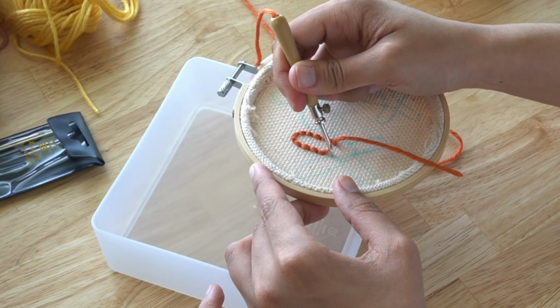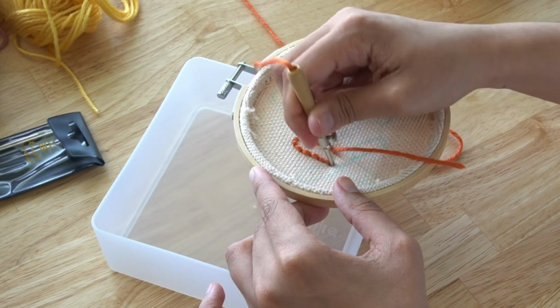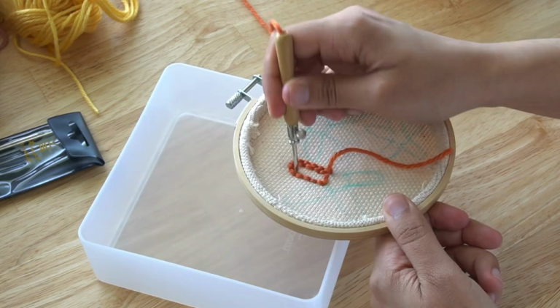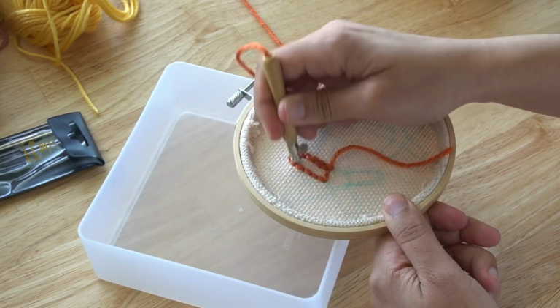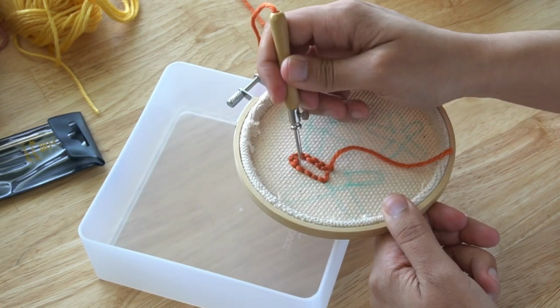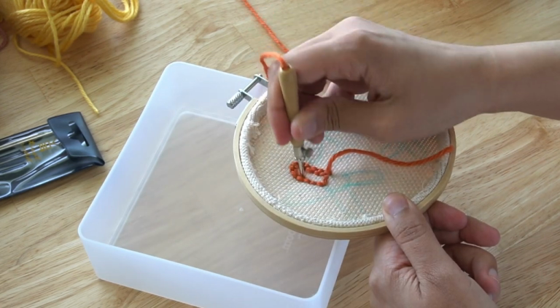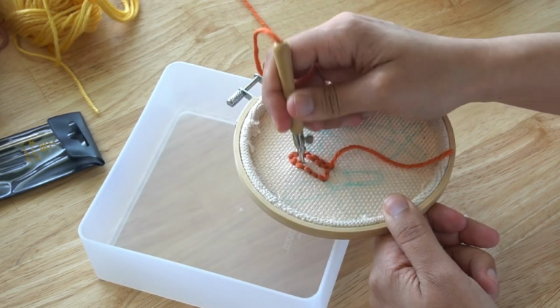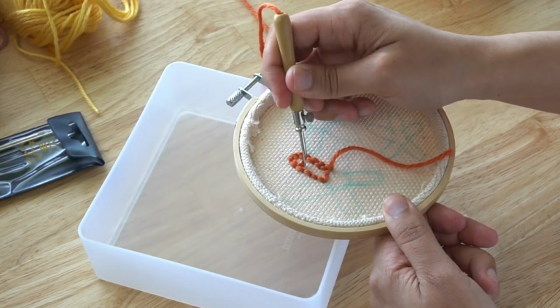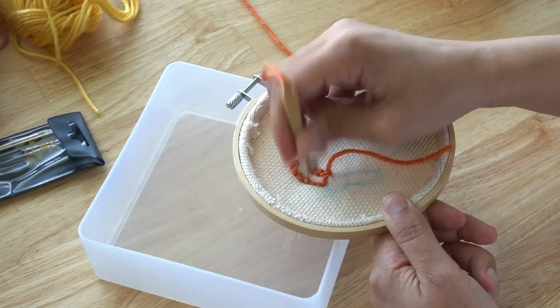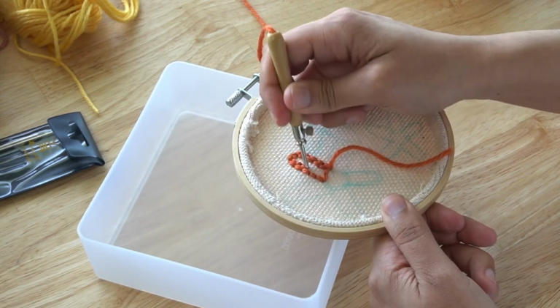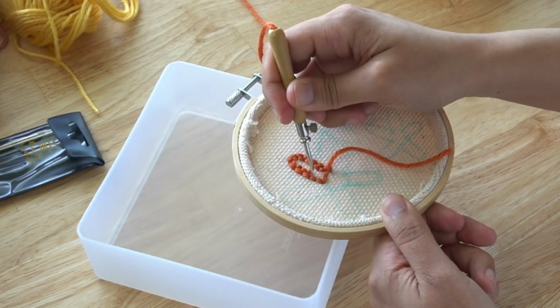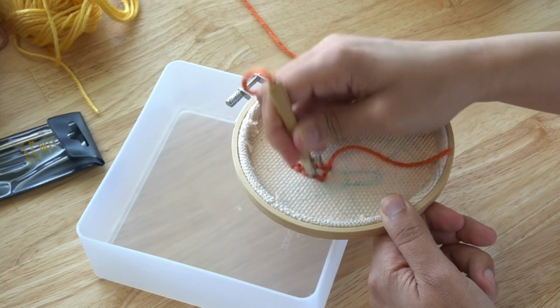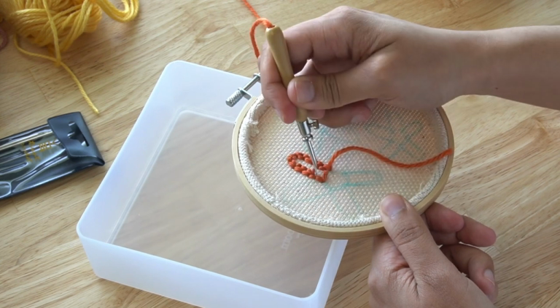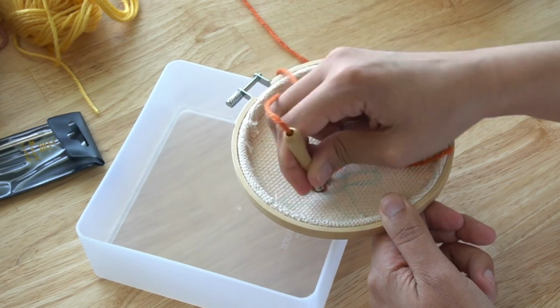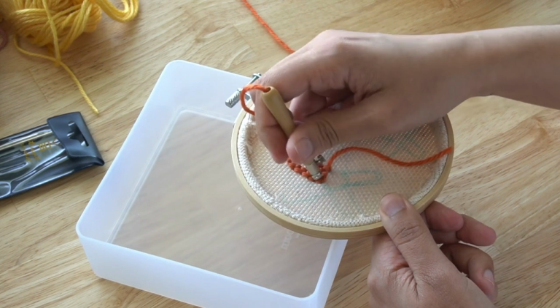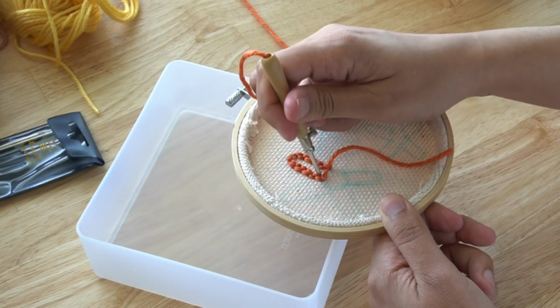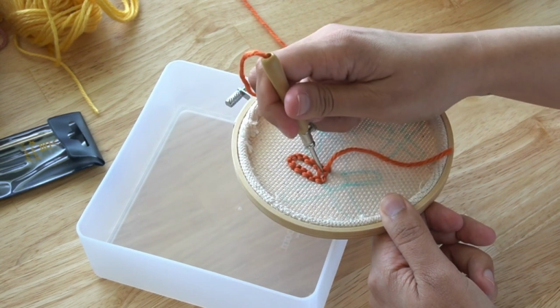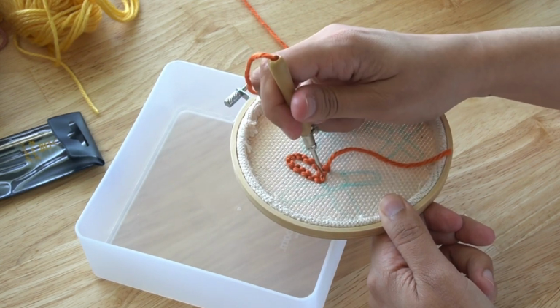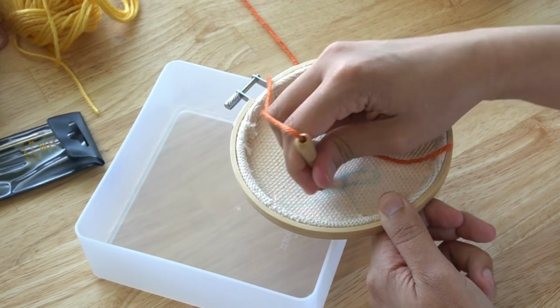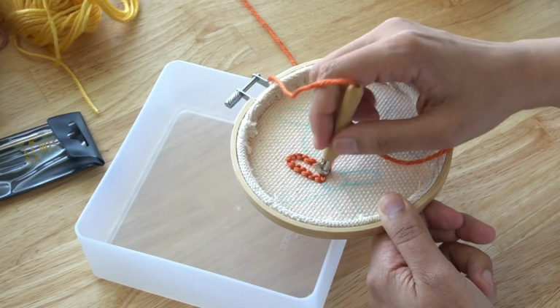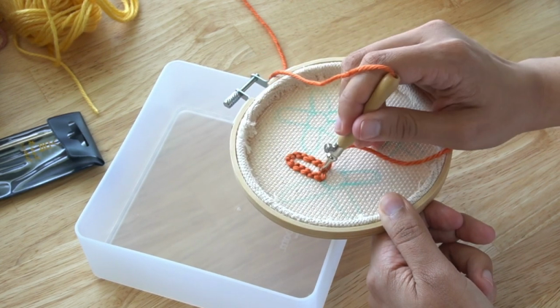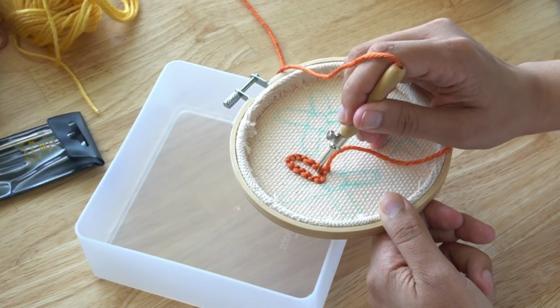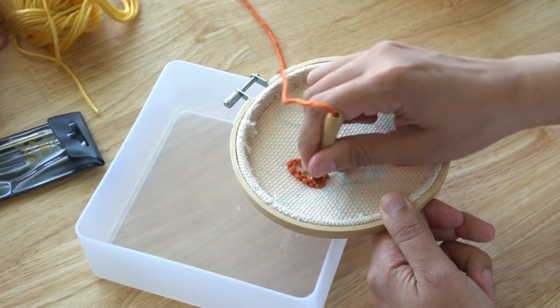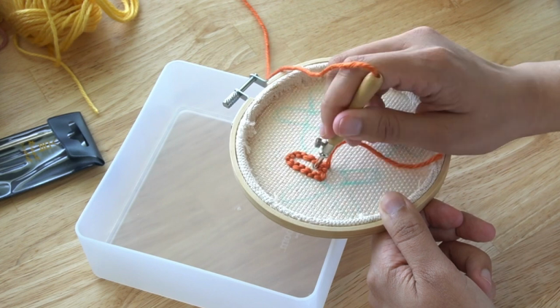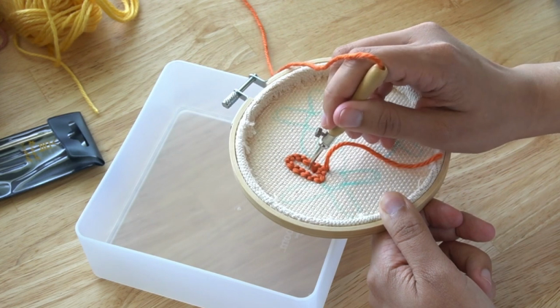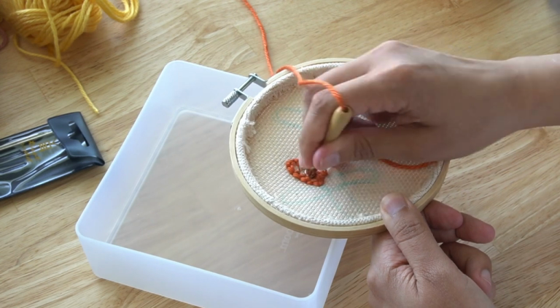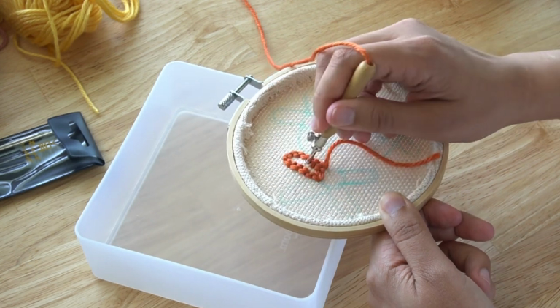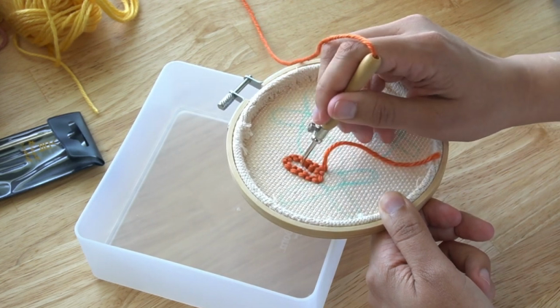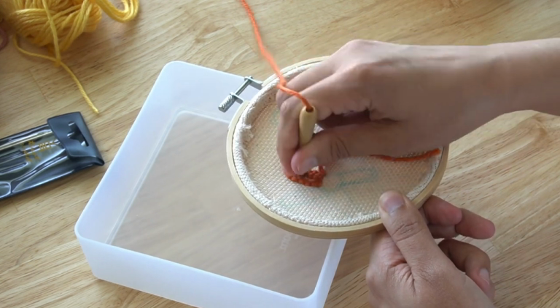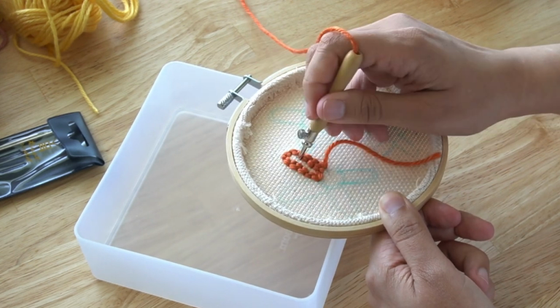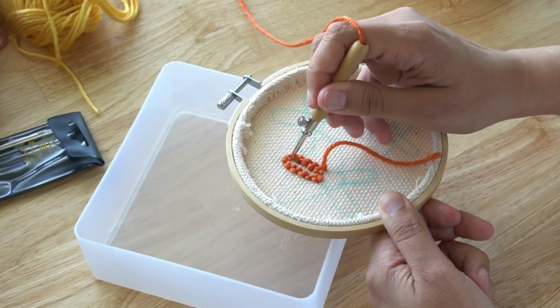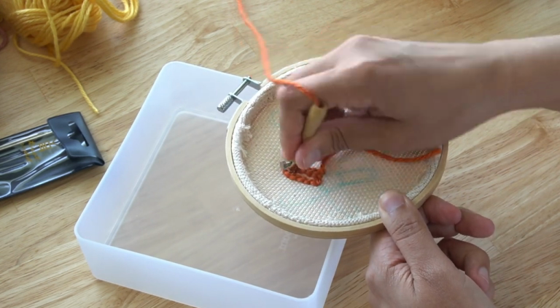I have found that it's easier for me to use a container box to set the embroidery hoop on so I can use the punch needle comfortably. I plan to make a frame that will allow me to work easier, but until then this works fine.